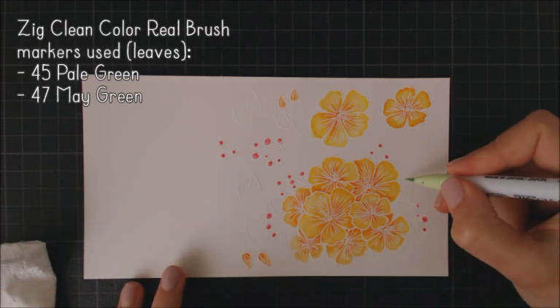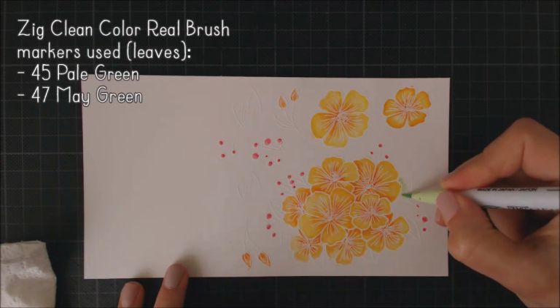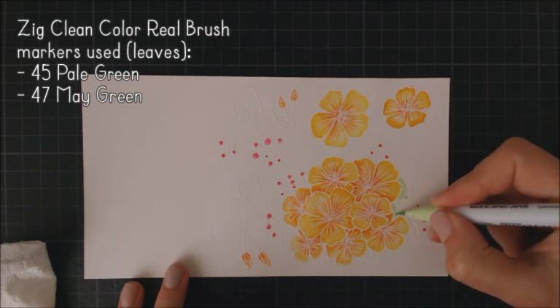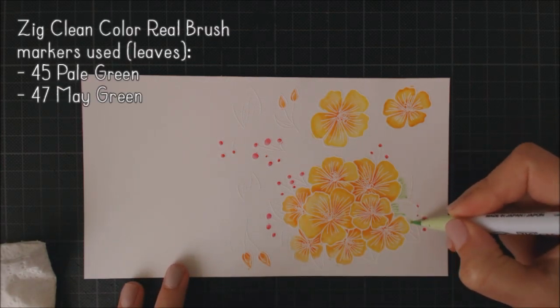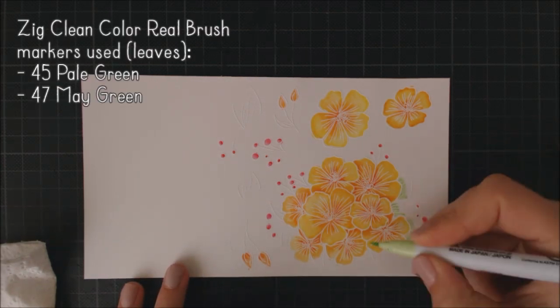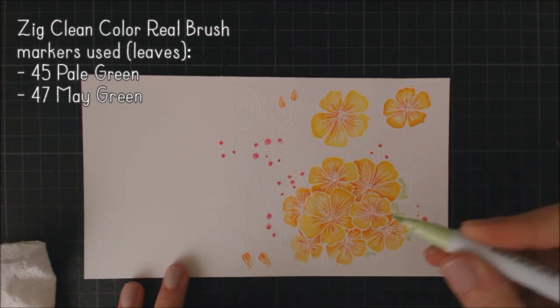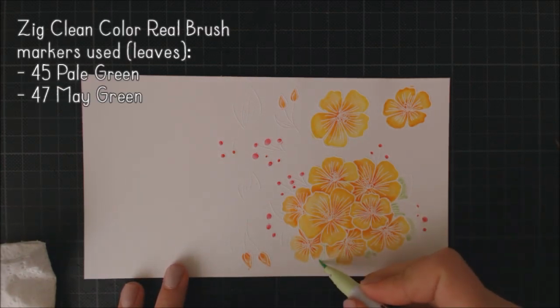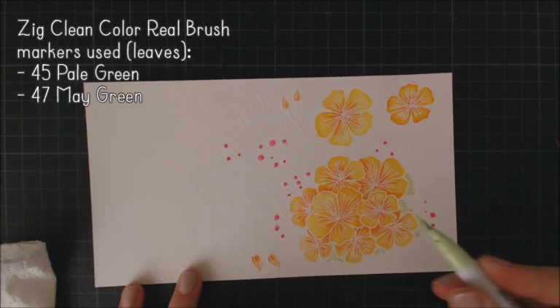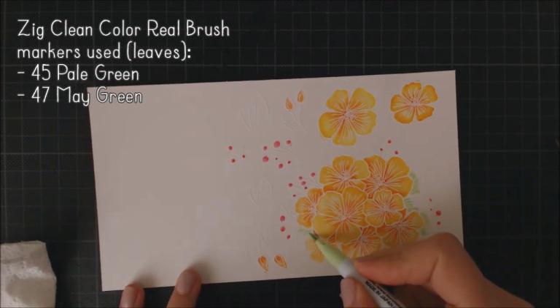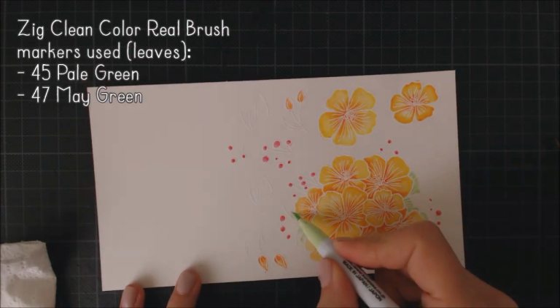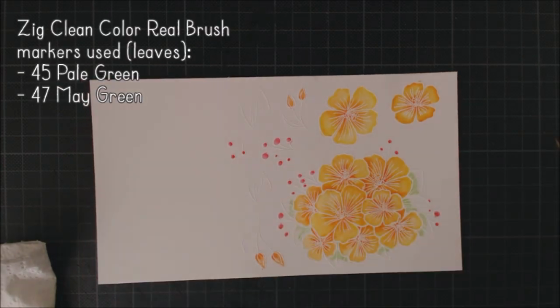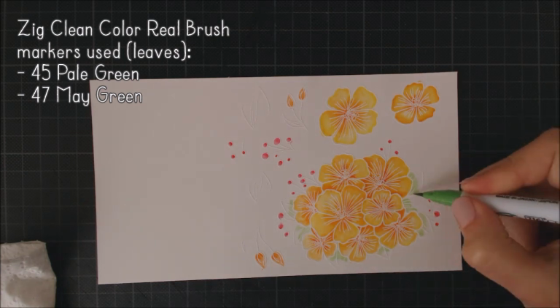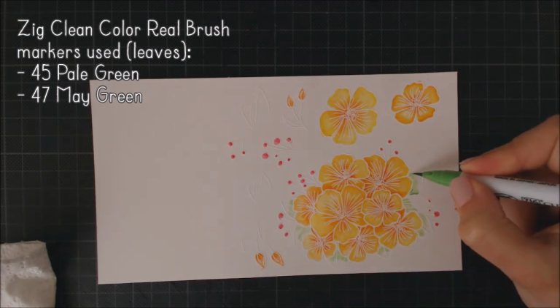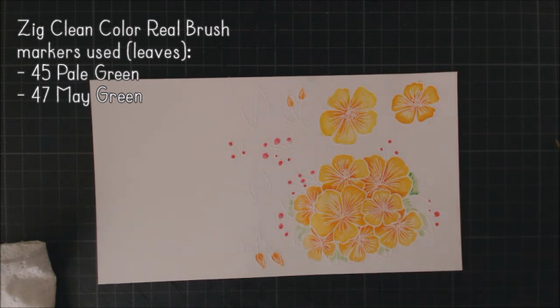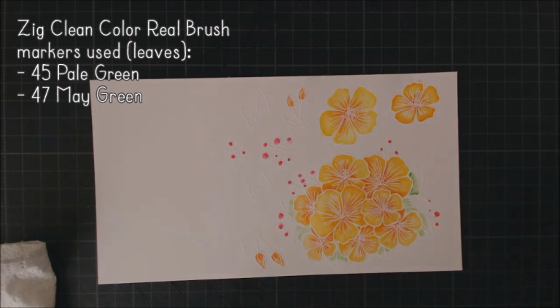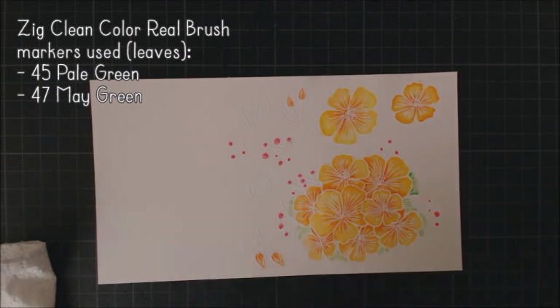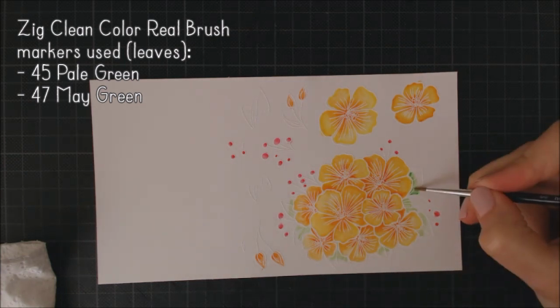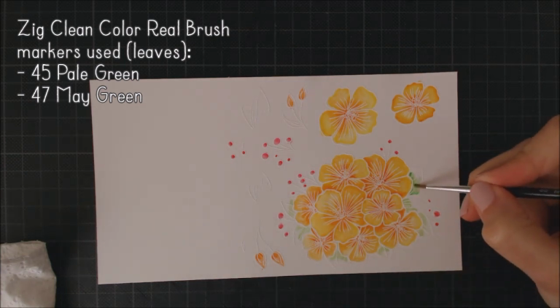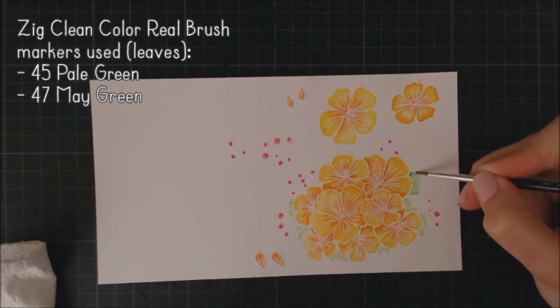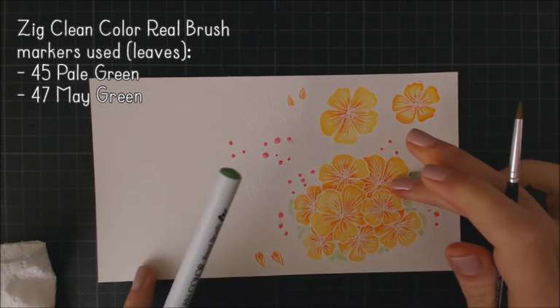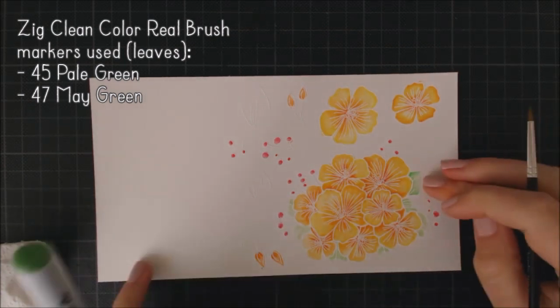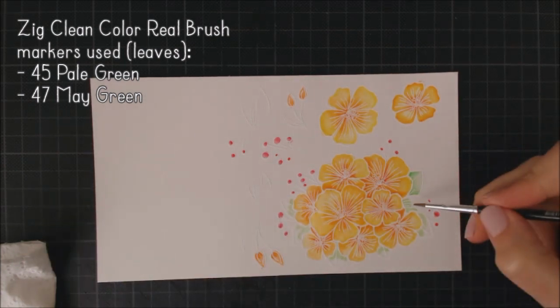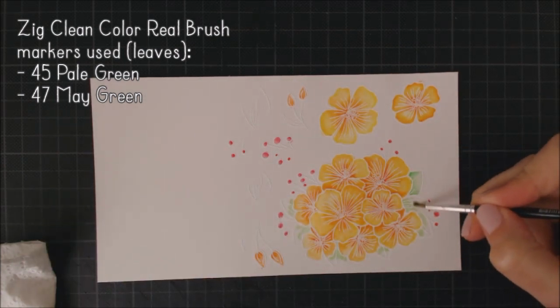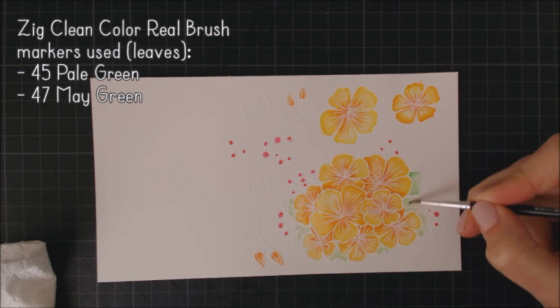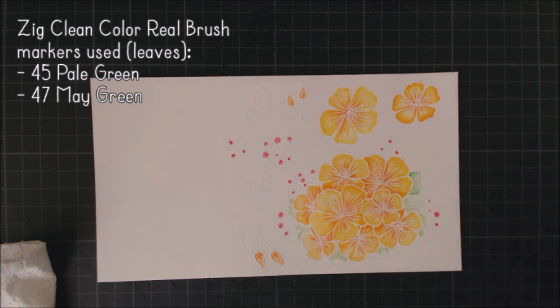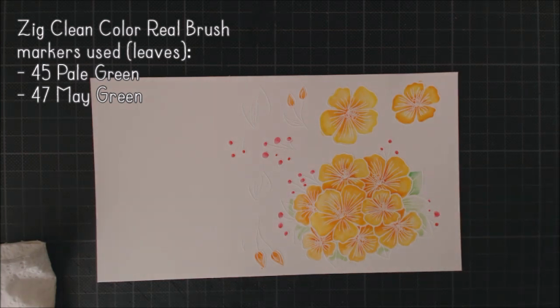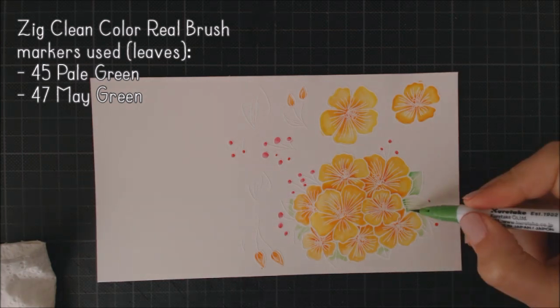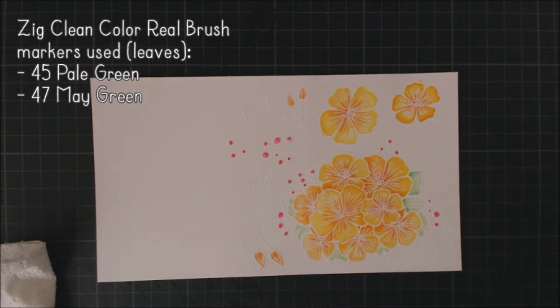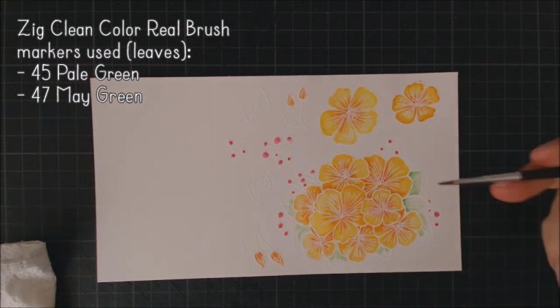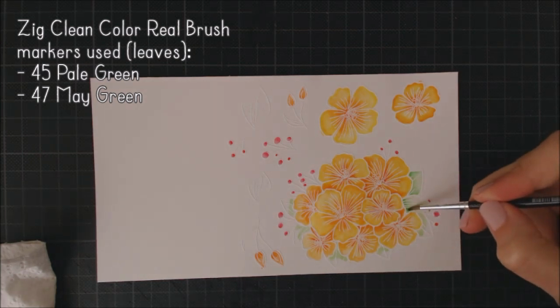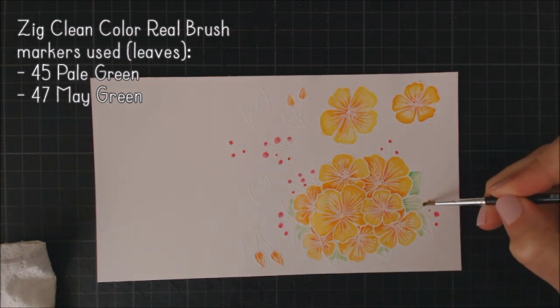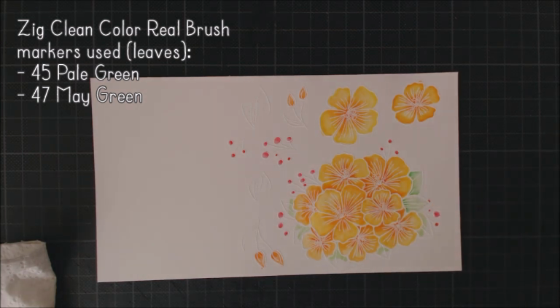To color the leaves, I'm using two different green markers, and again I use the darker one to create shadows. Then I blend the ink towards the edges with a brush and some water.